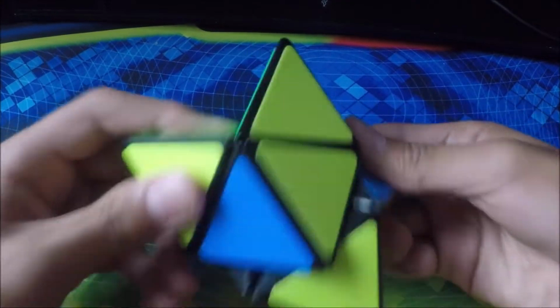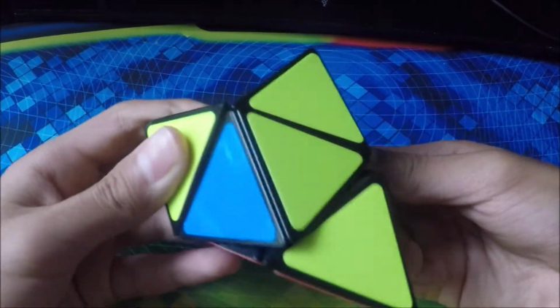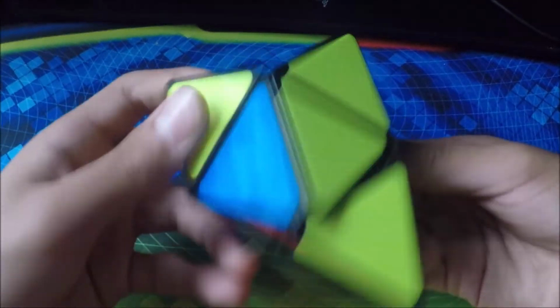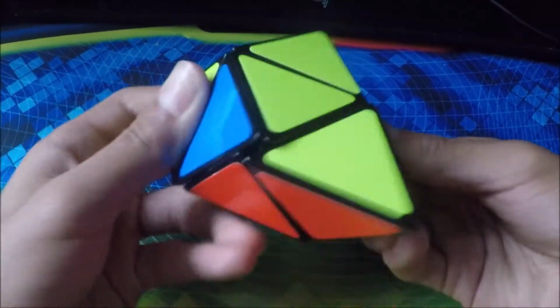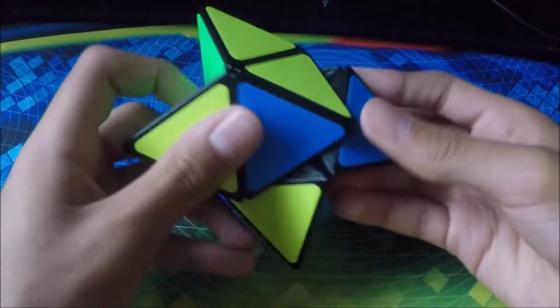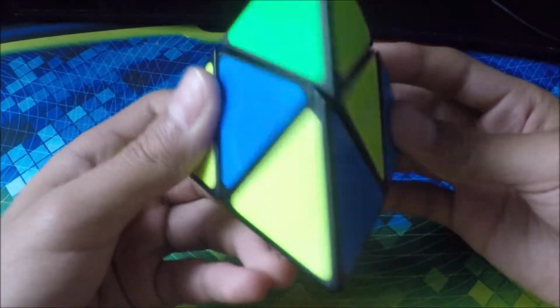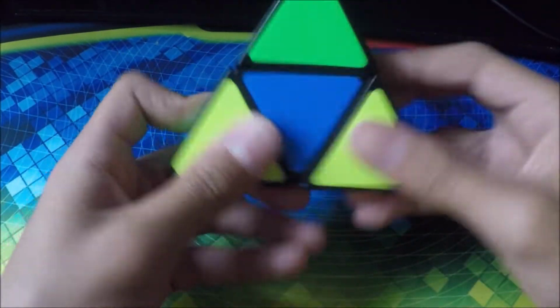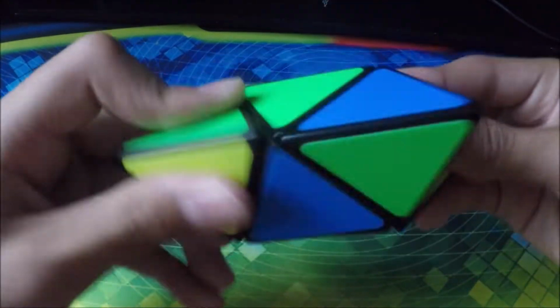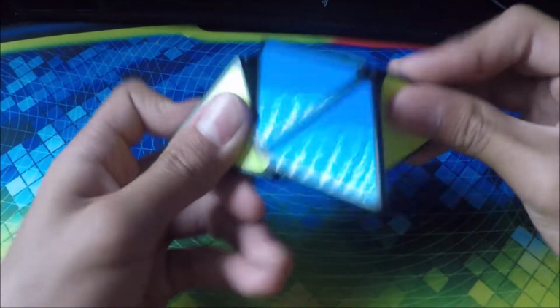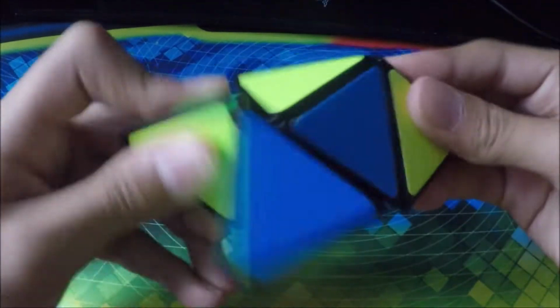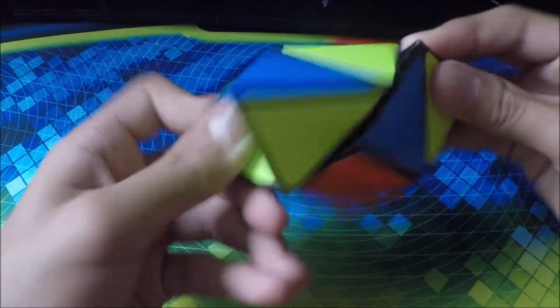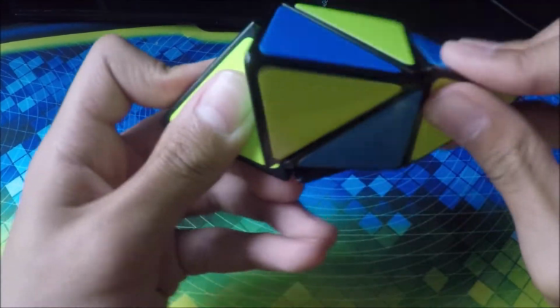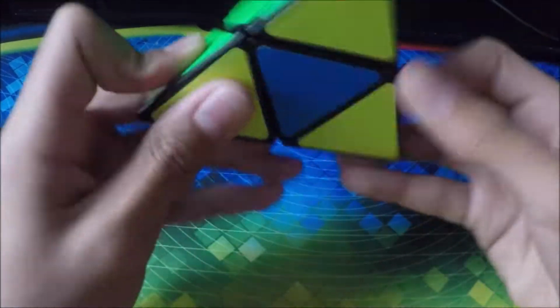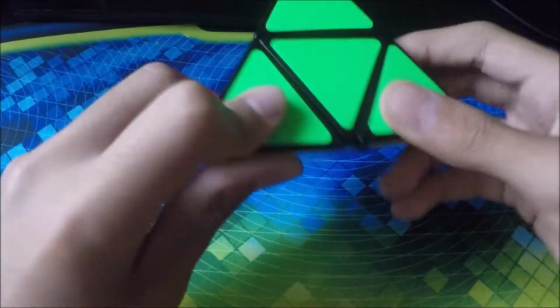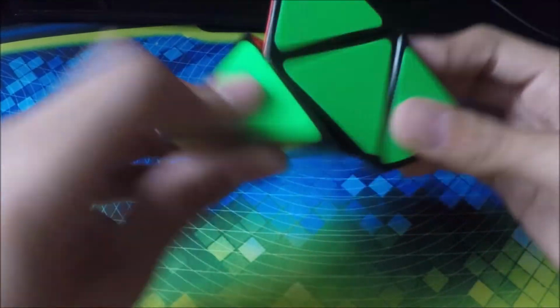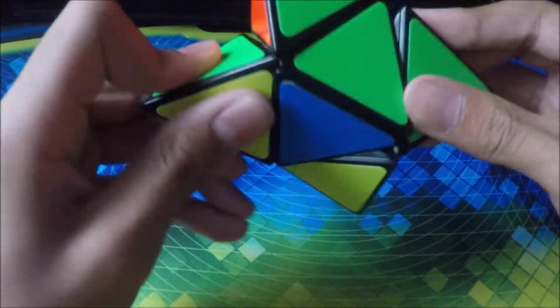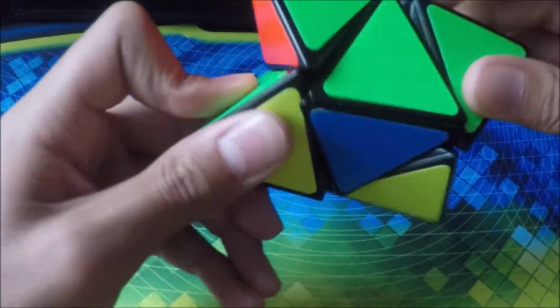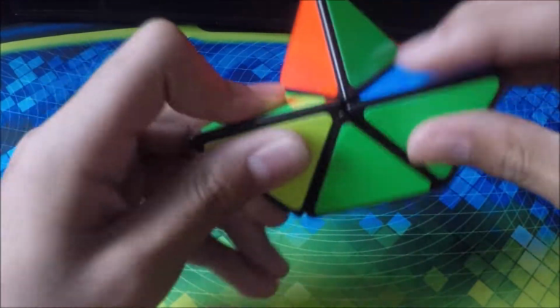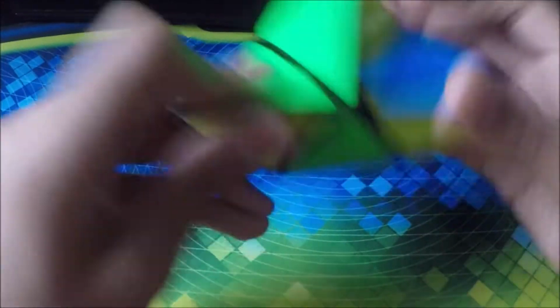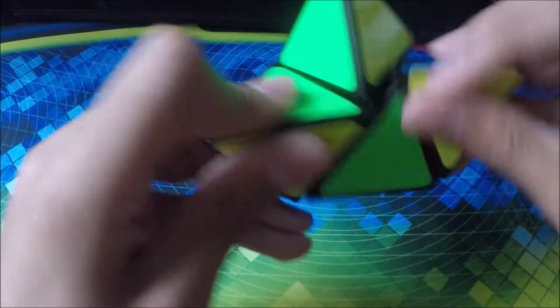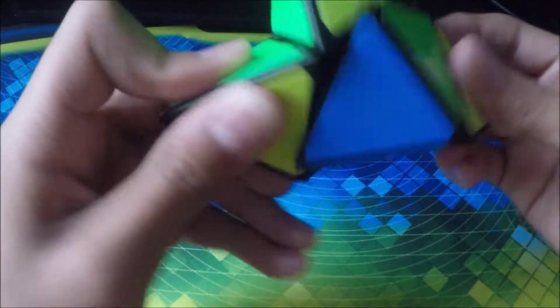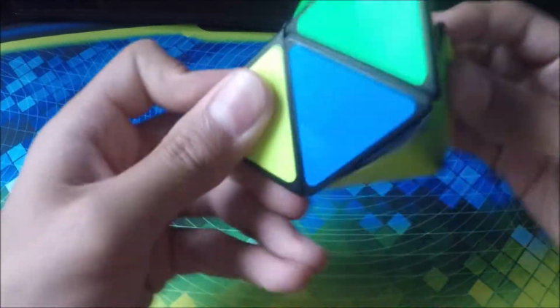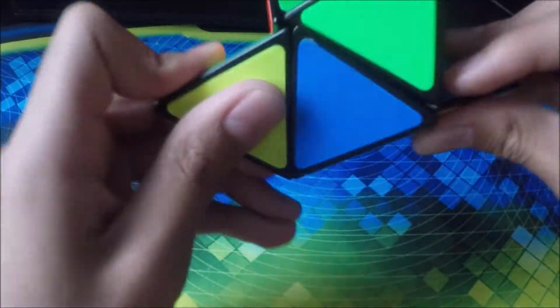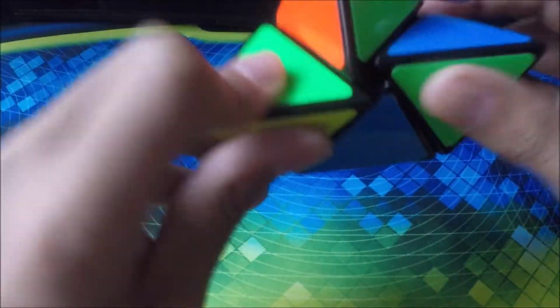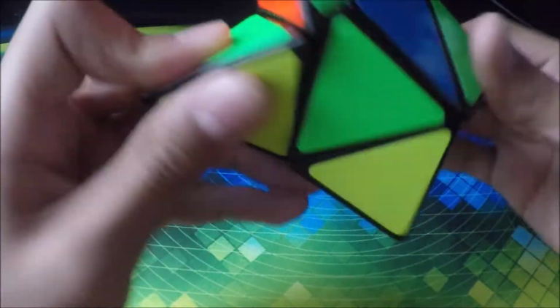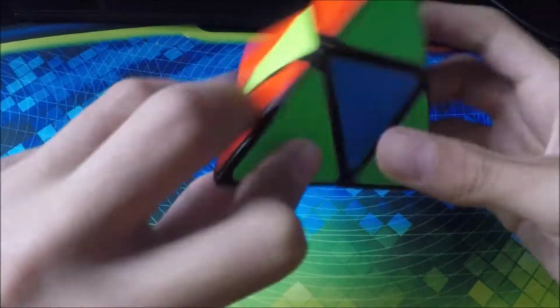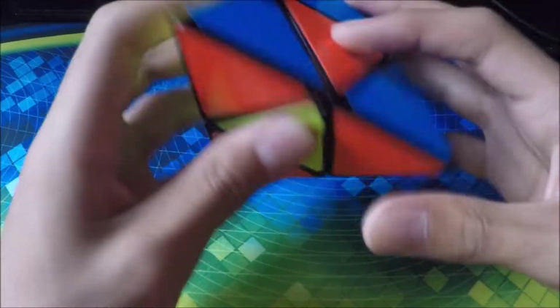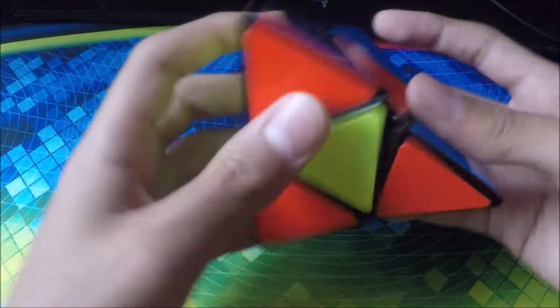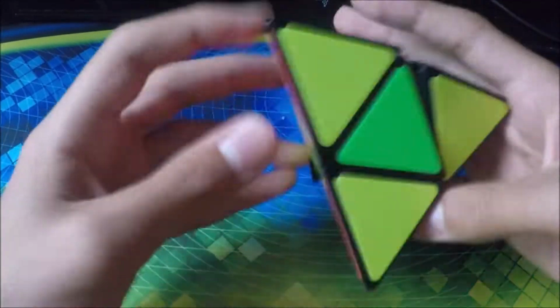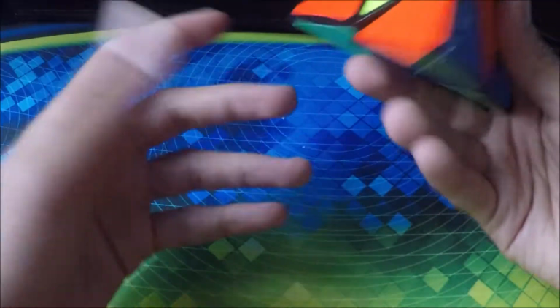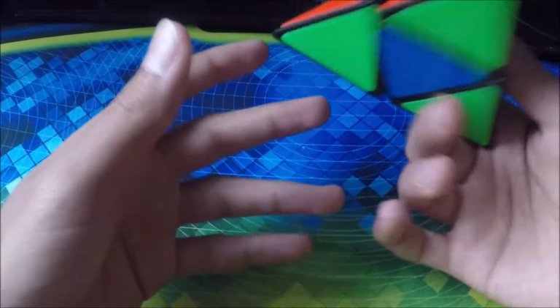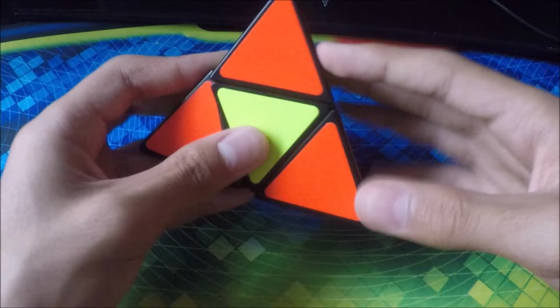Next we have my 2x2 Pyraminx — a shapeshifter one. I'm not good with these; I've barely ever played with it. It's really fun to use sometimes because I just mess around with it. I just screwed it up even more — oh, I made a cool pattern!